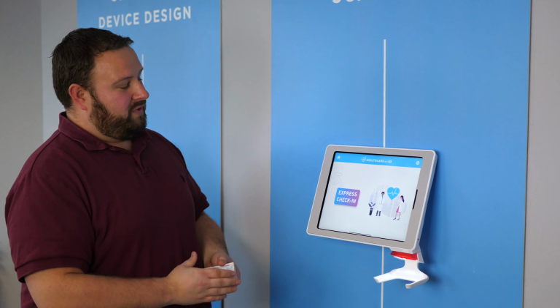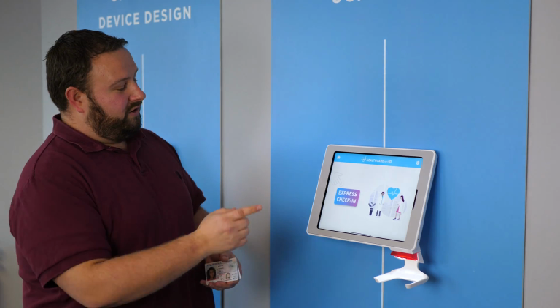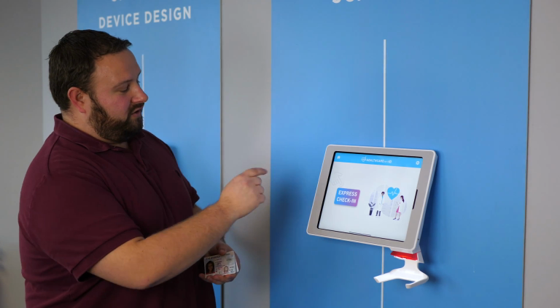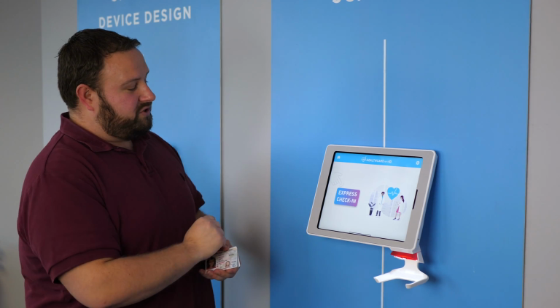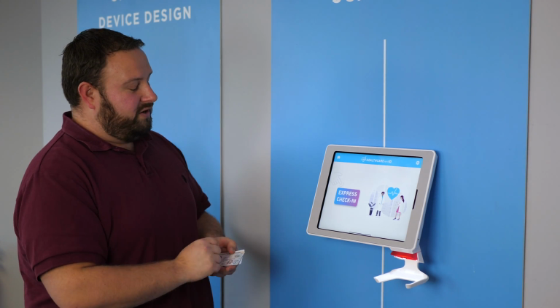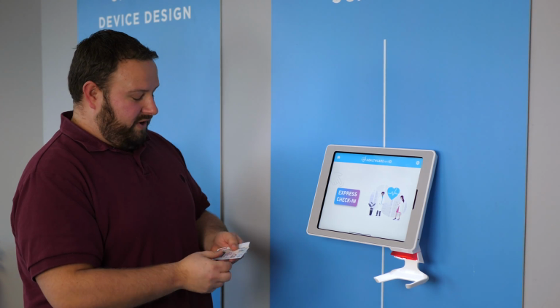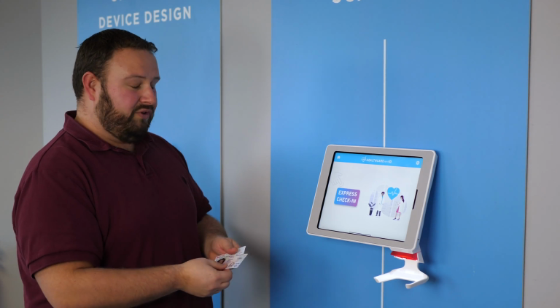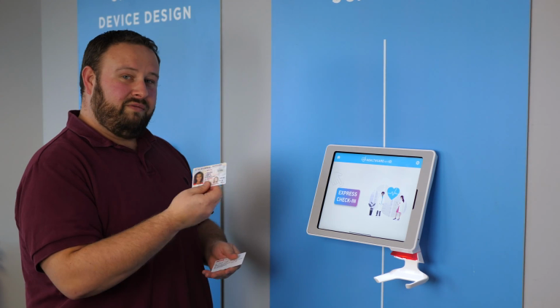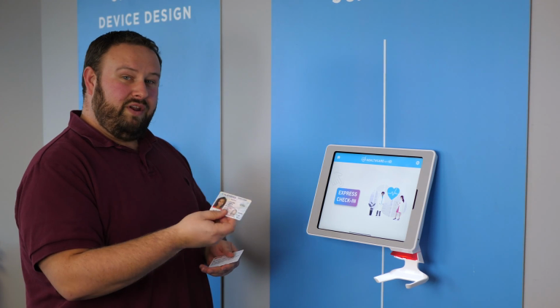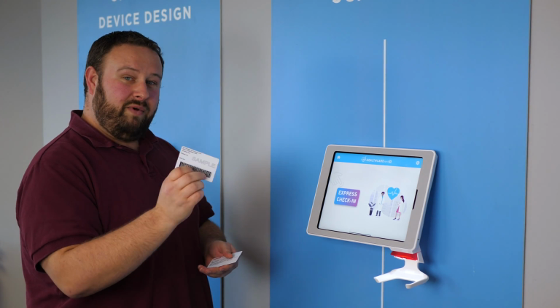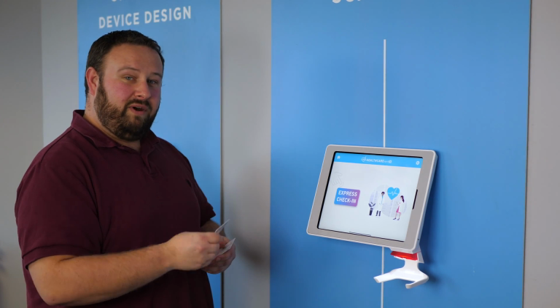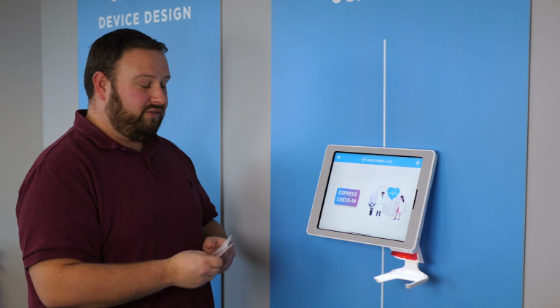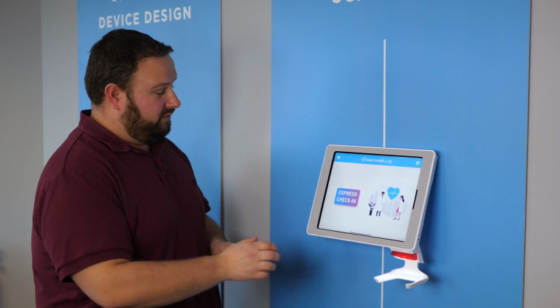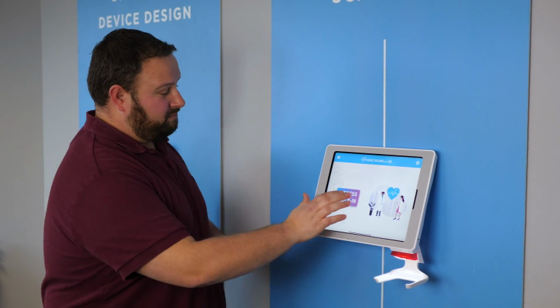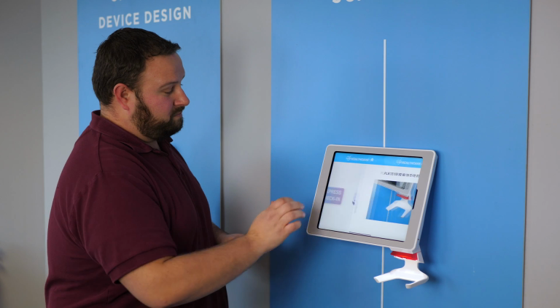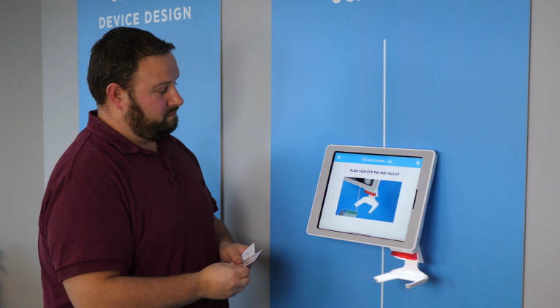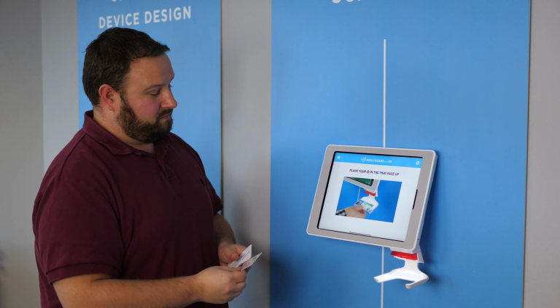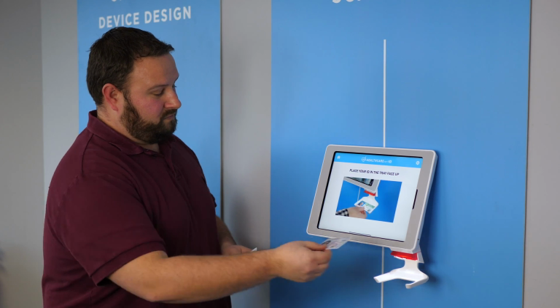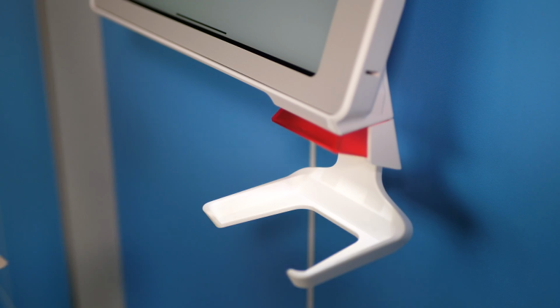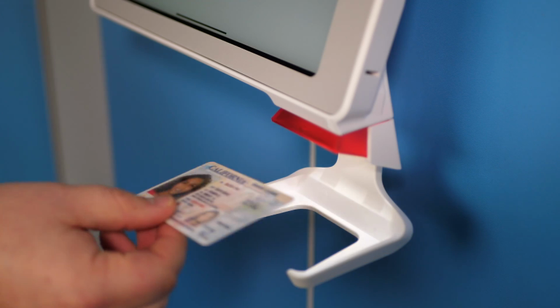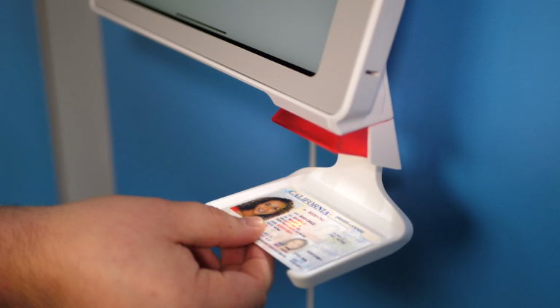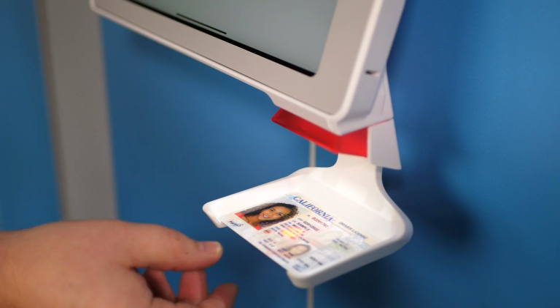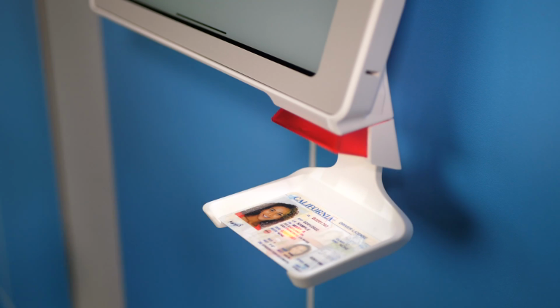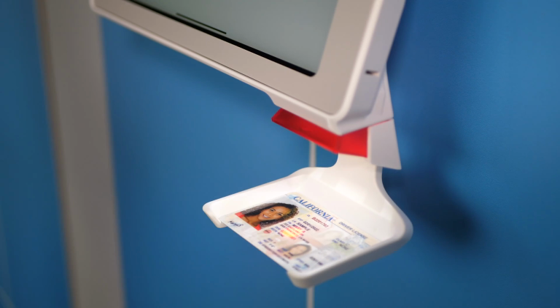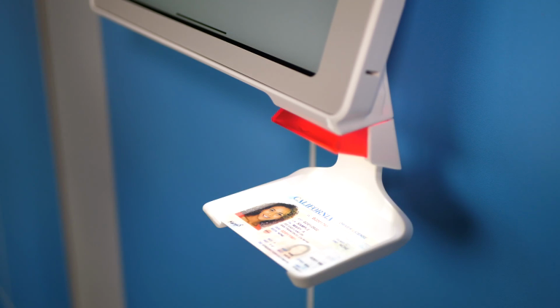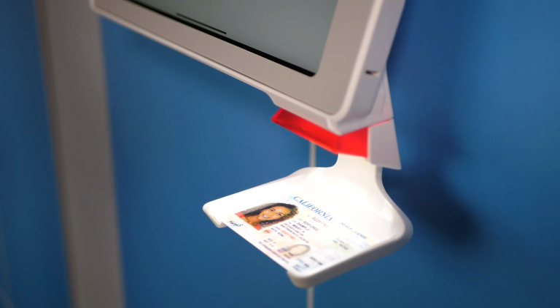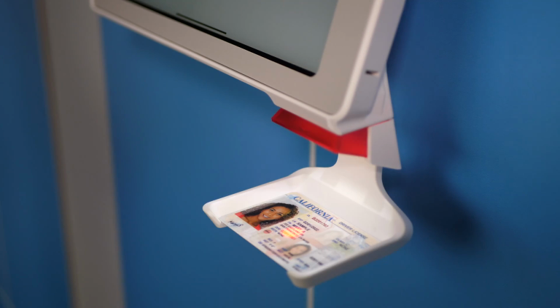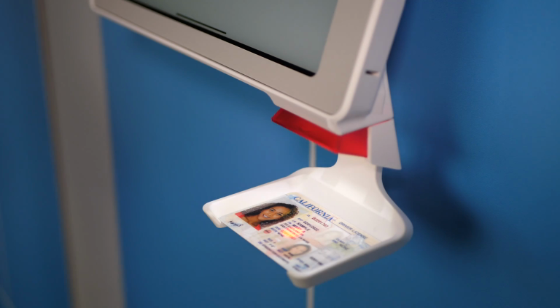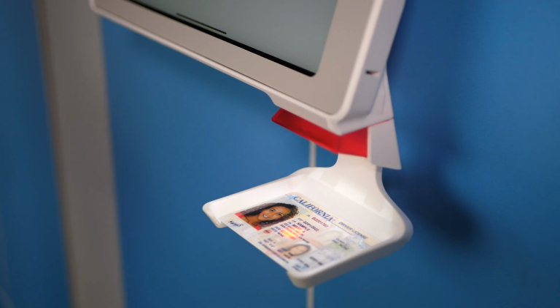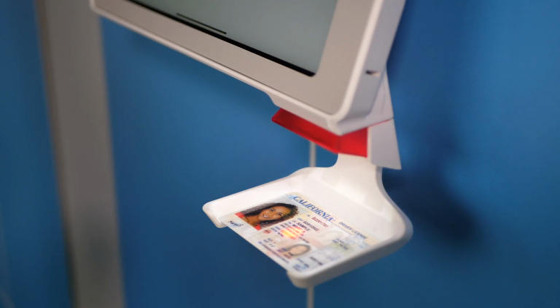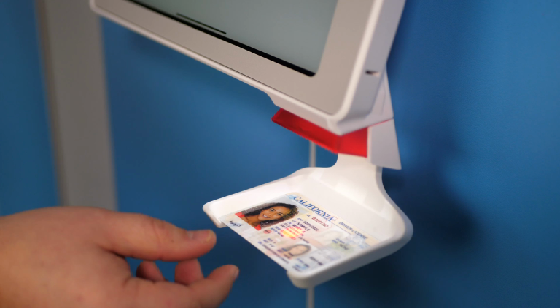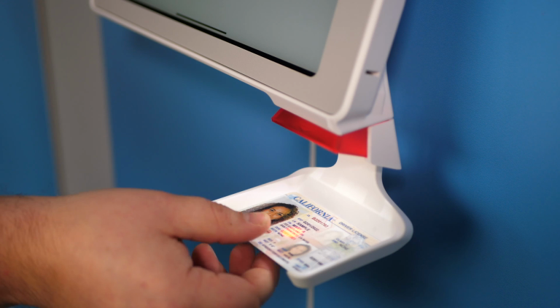I'm going to click on Express Check-In and then present the front and back of my license. Next, I'll scan the backside.